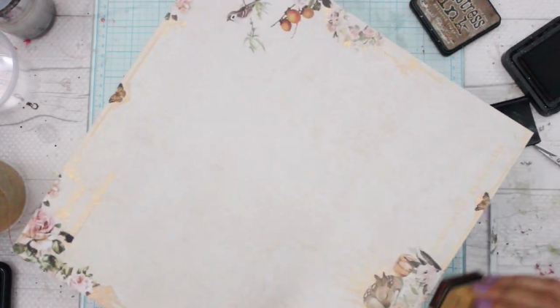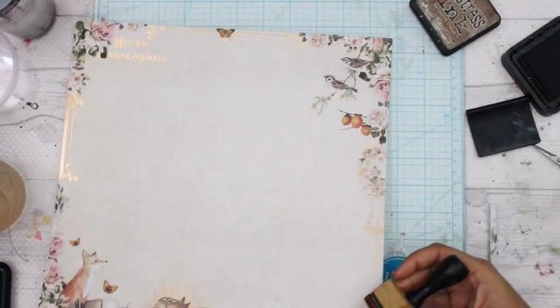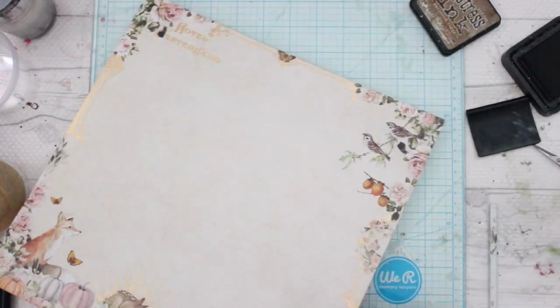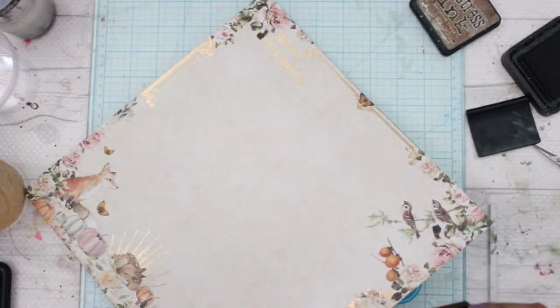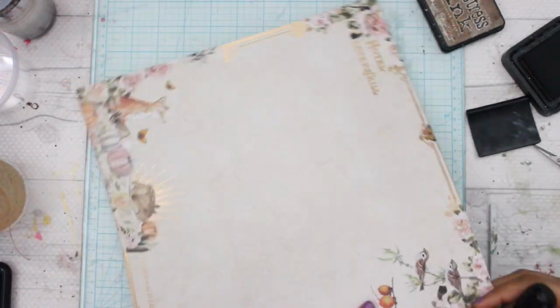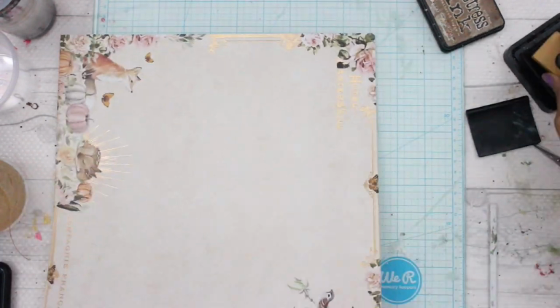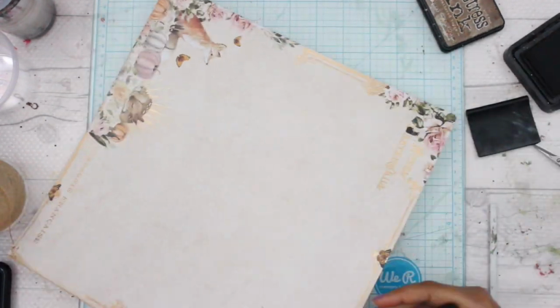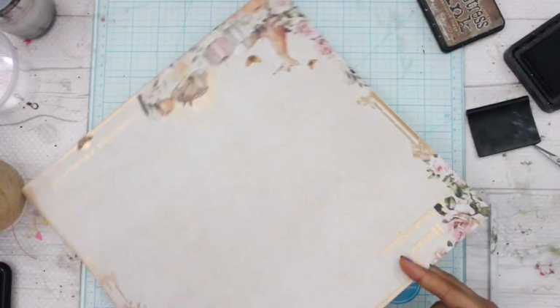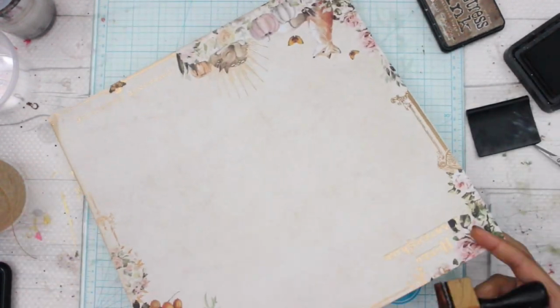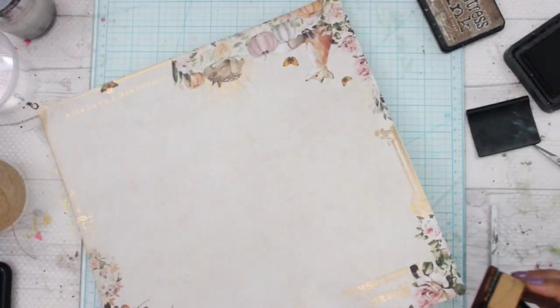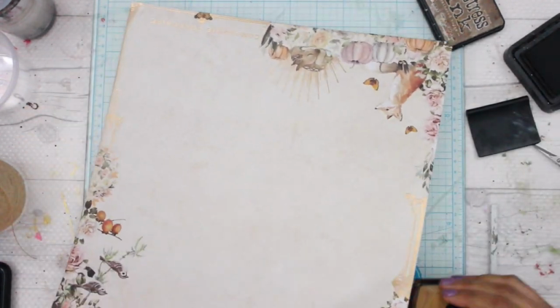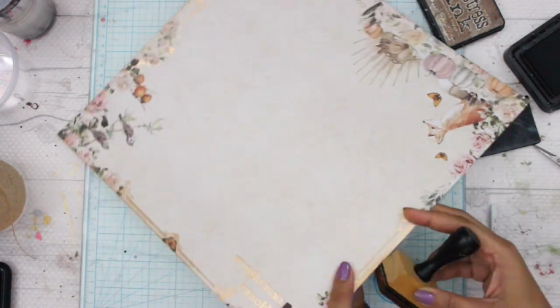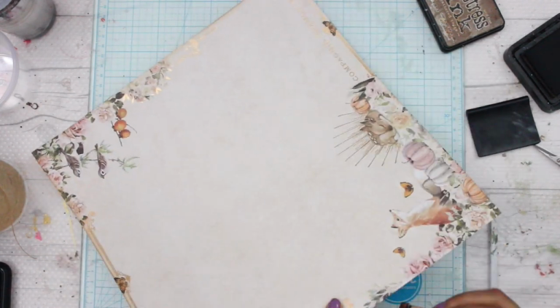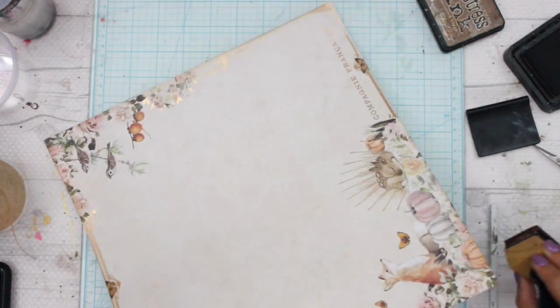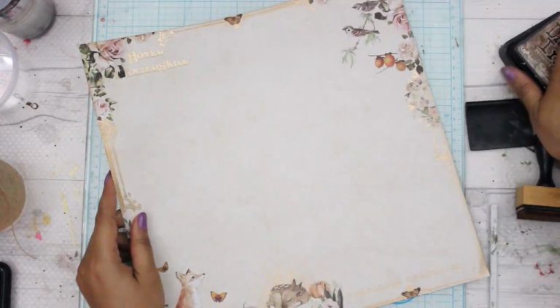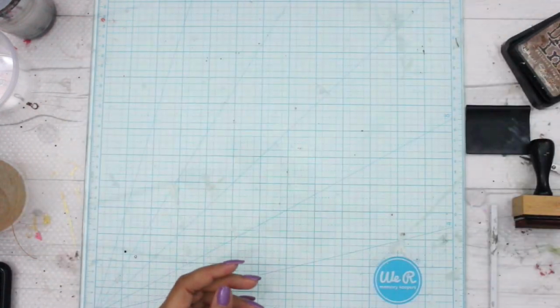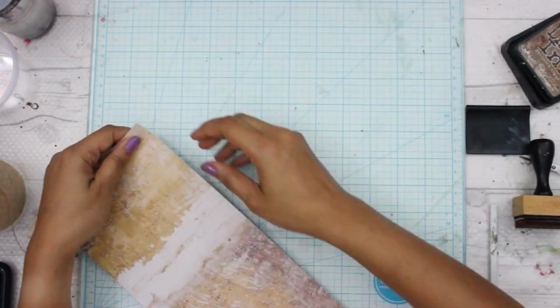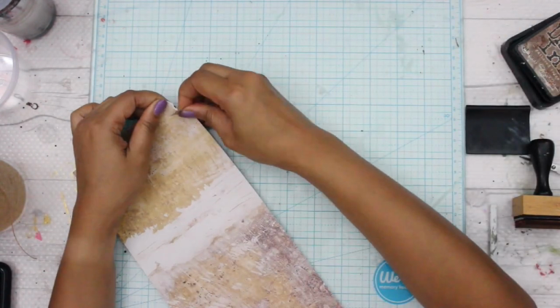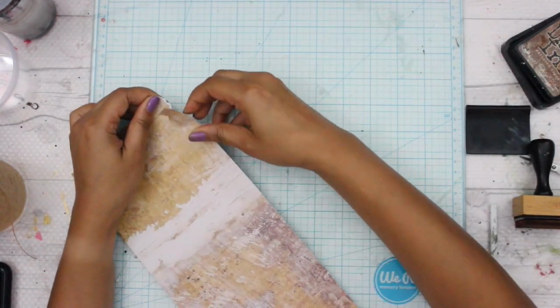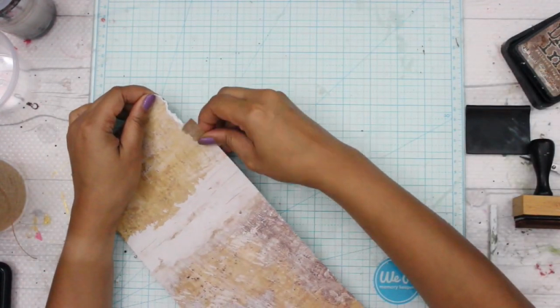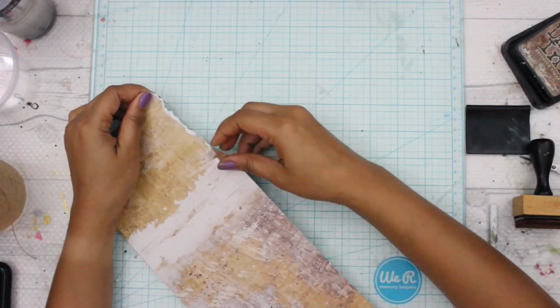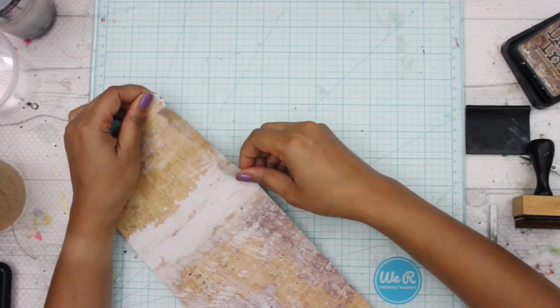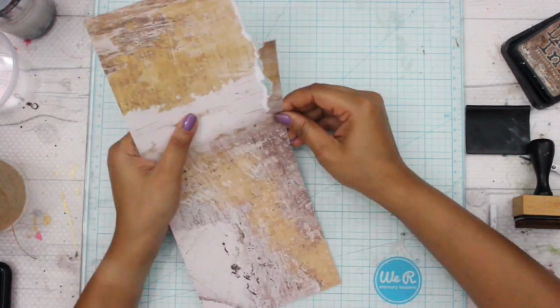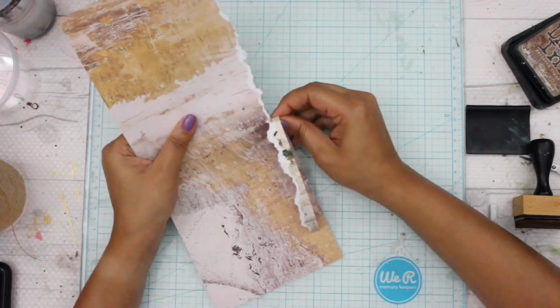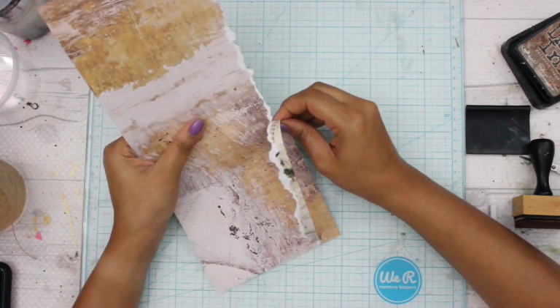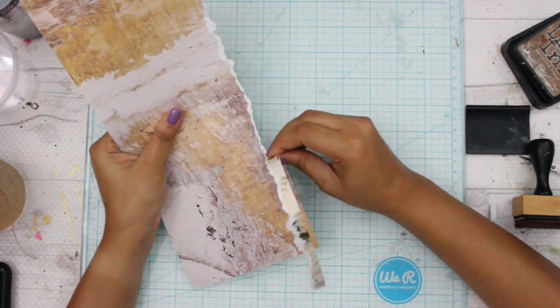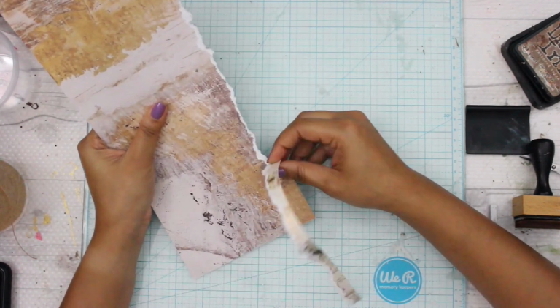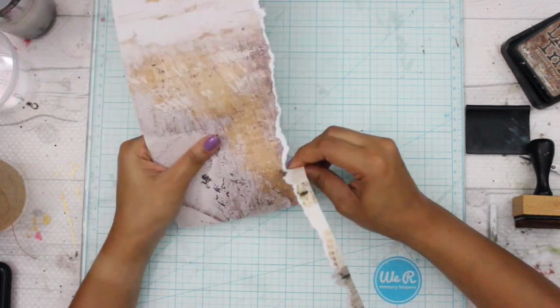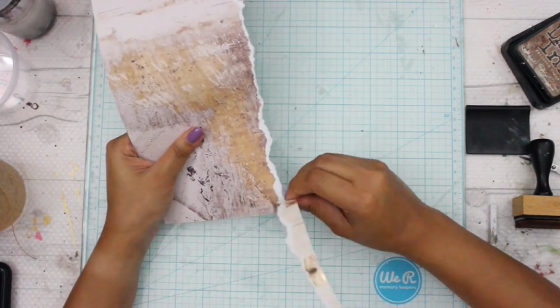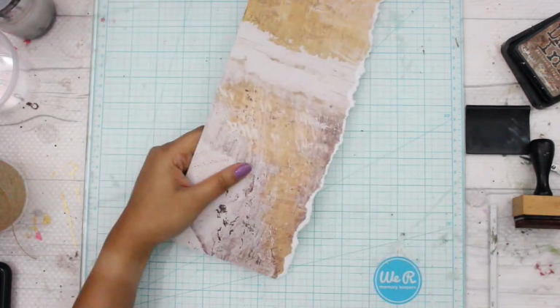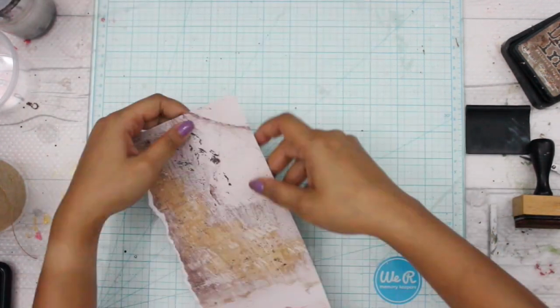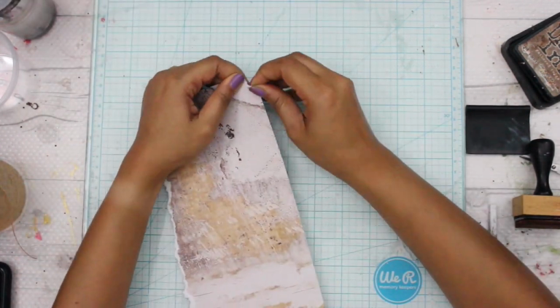Now my hot air balloon is fully ready. I'm going to start composing my layout. To begin with, I'm going to distress the edges such that everything blends in properly. I've taken another strip of paper and I'm cutting — basically using my fingers to tear it down.